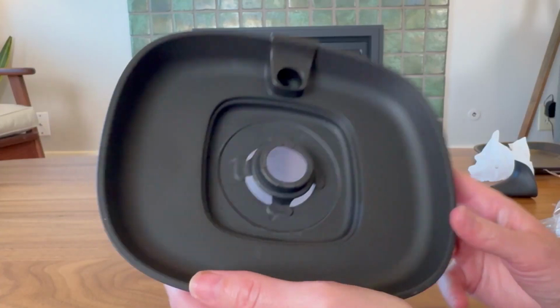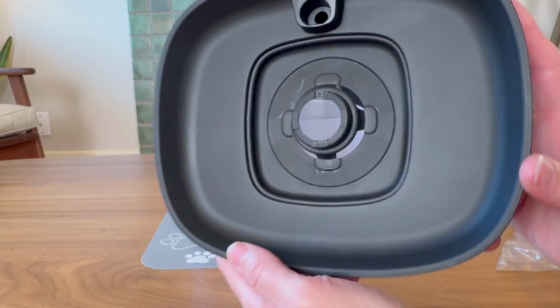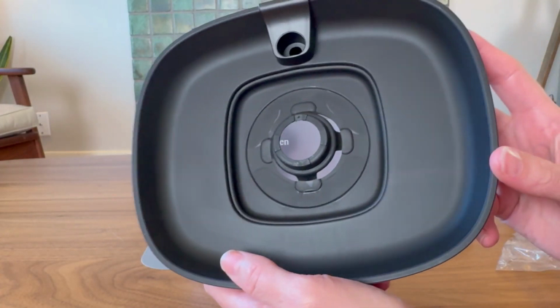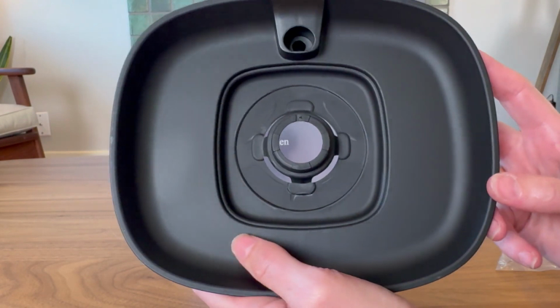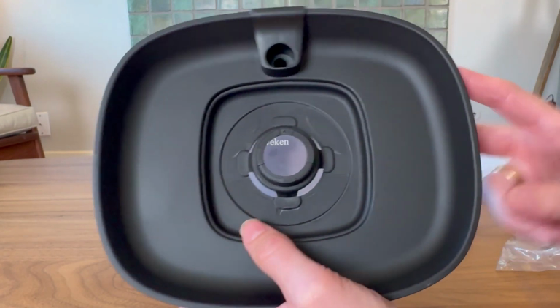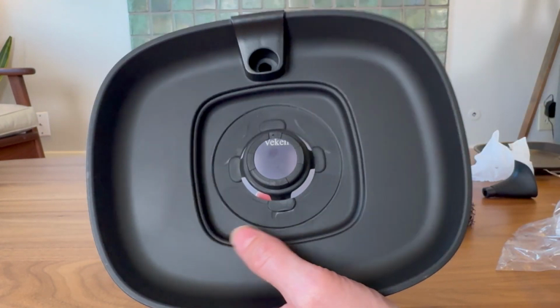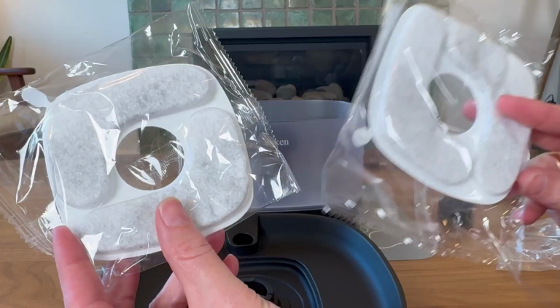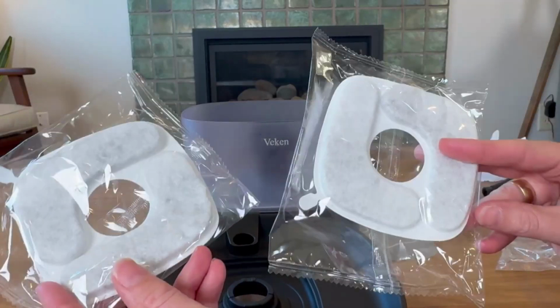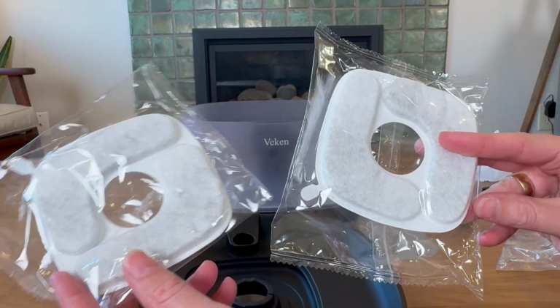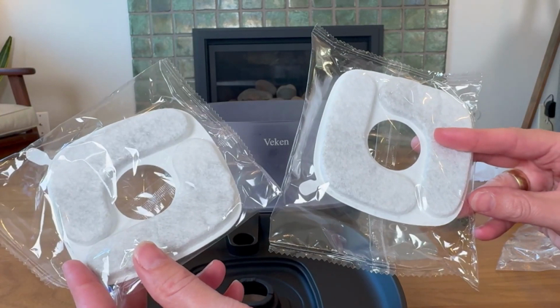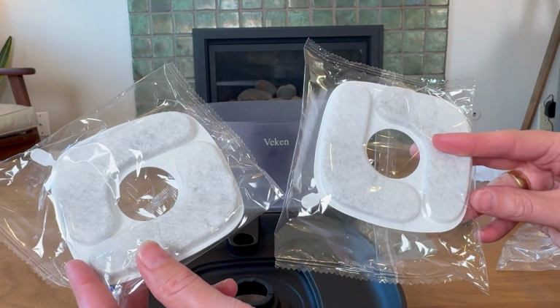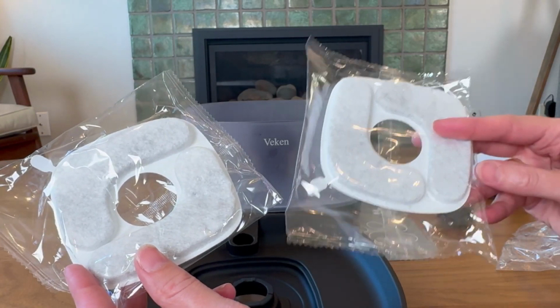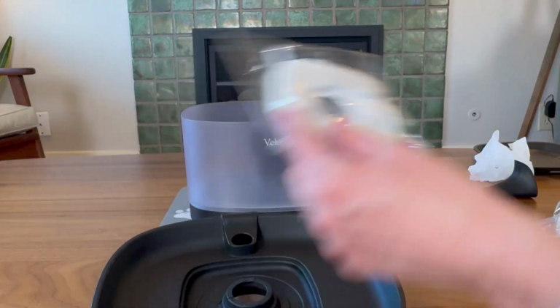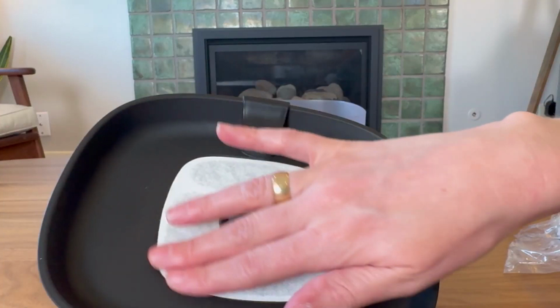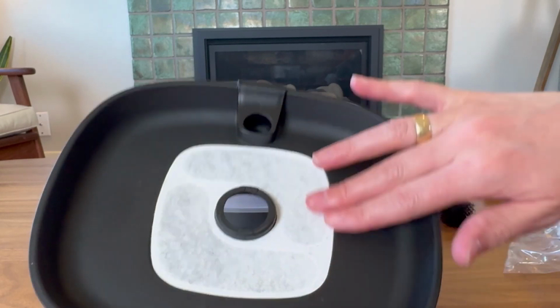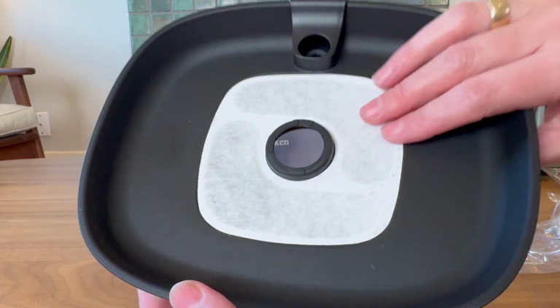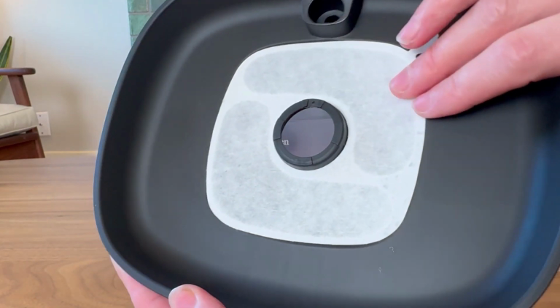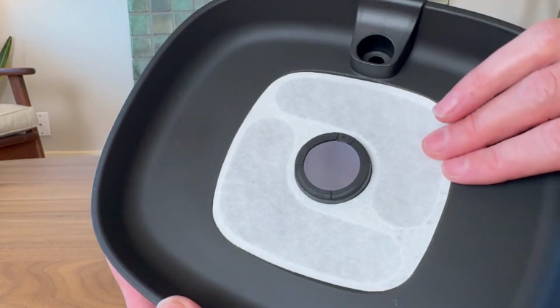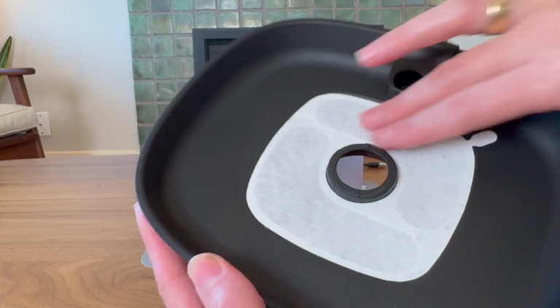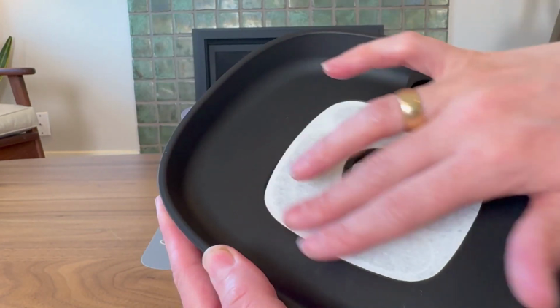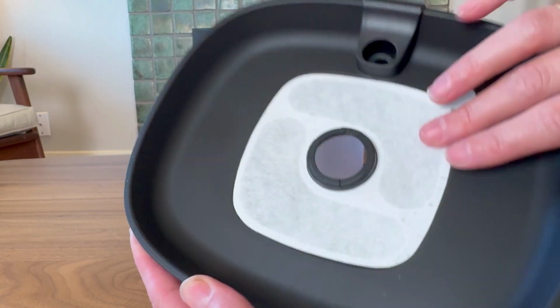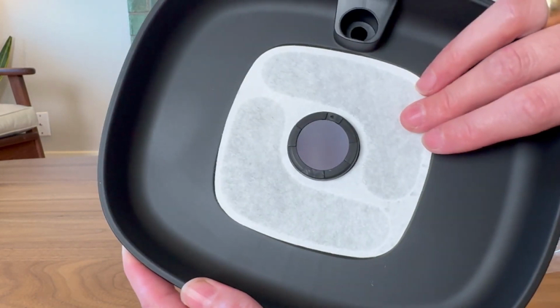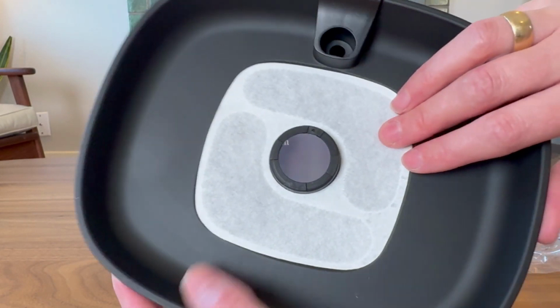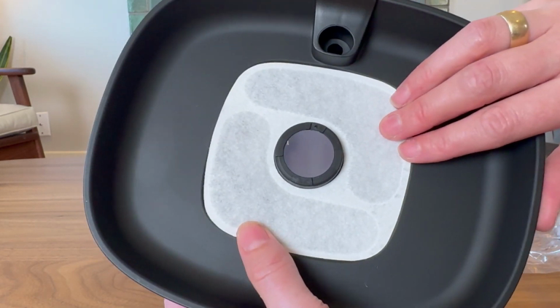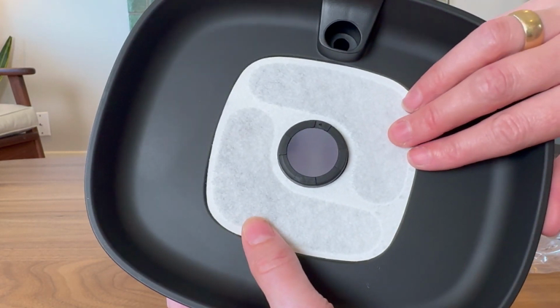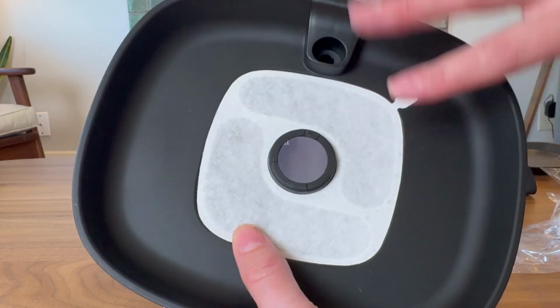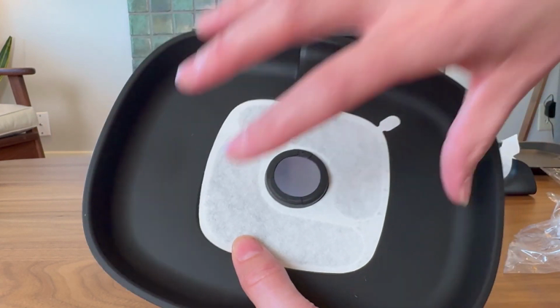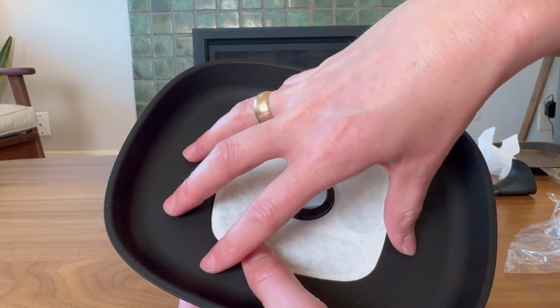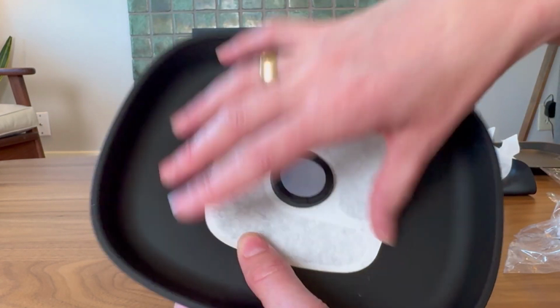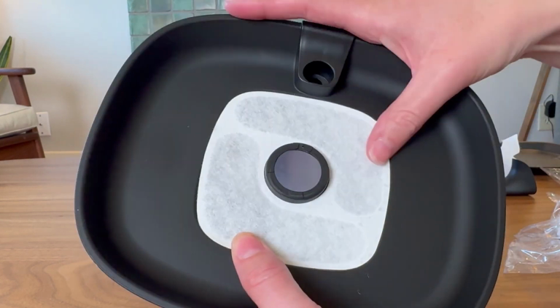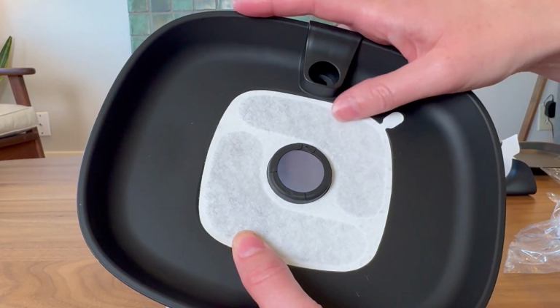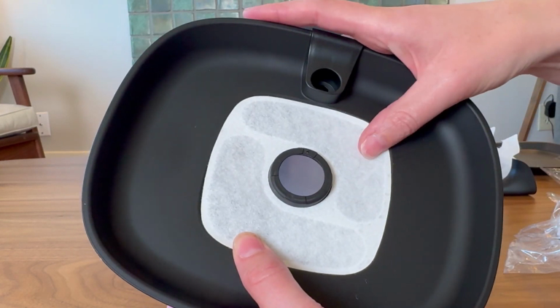The next piece is this portion of the lid, and you get two activated charcoal filters to start. That goes right in the top here, and I love how flush that is — it'll definitely make sure that all the water going back into the tank has been cleaned.